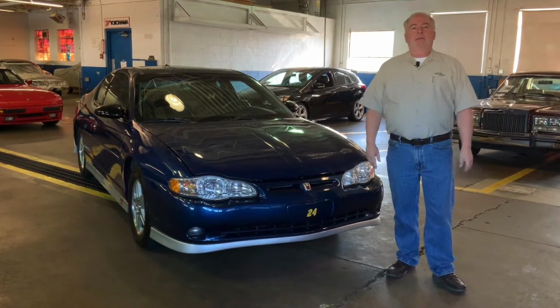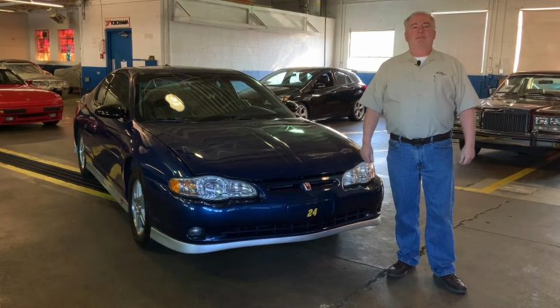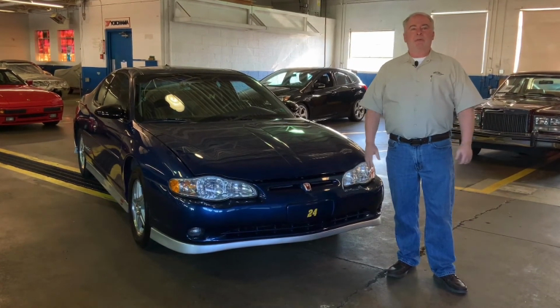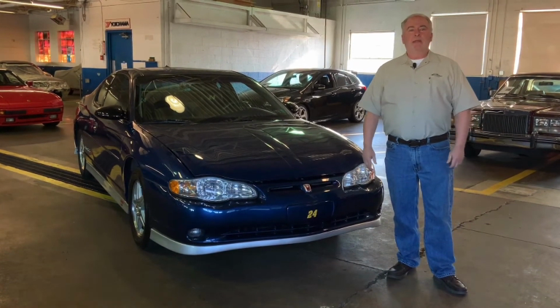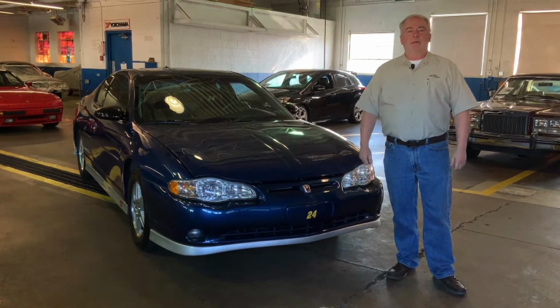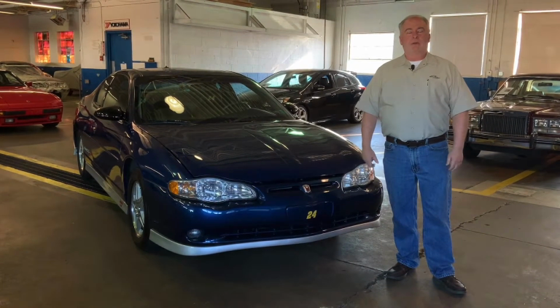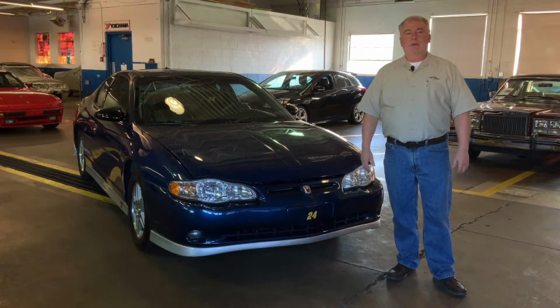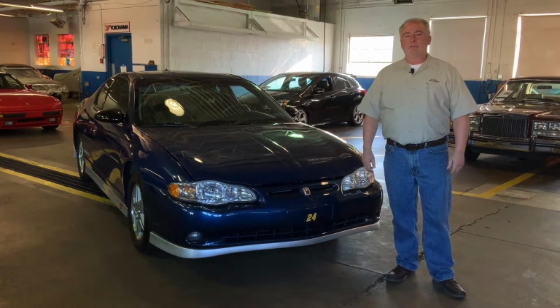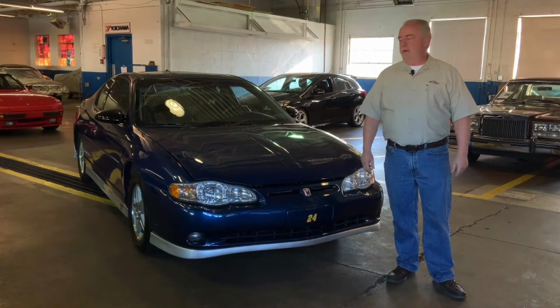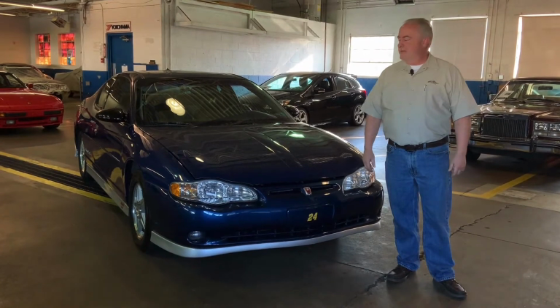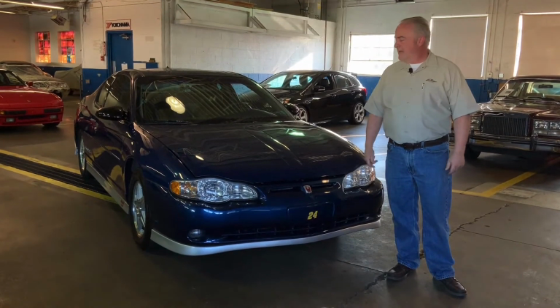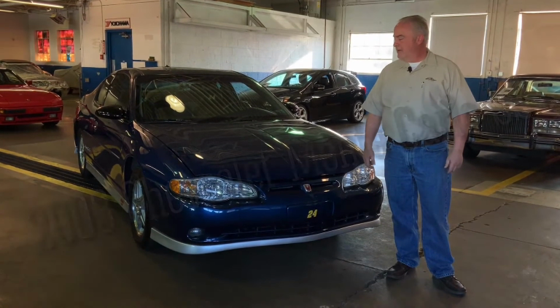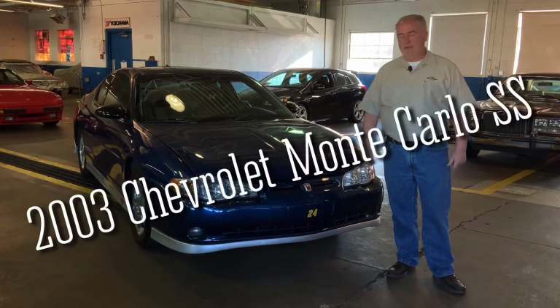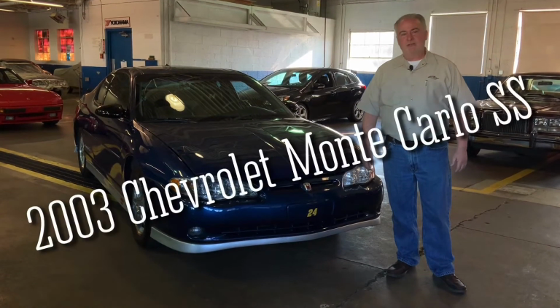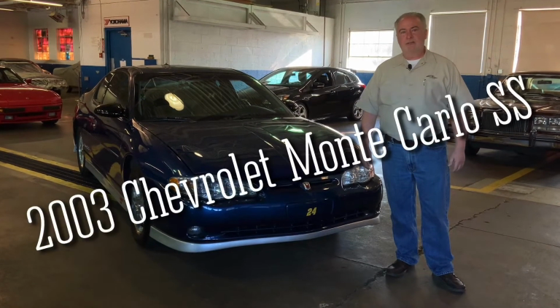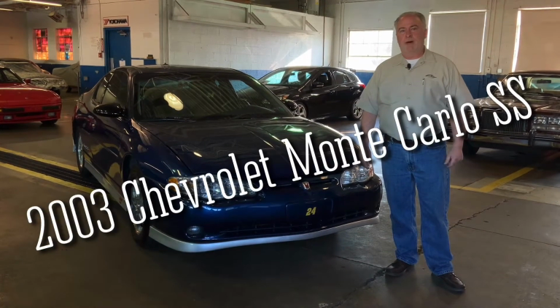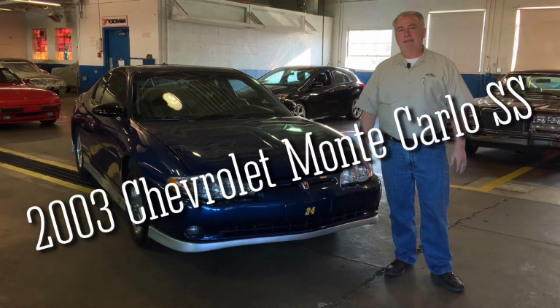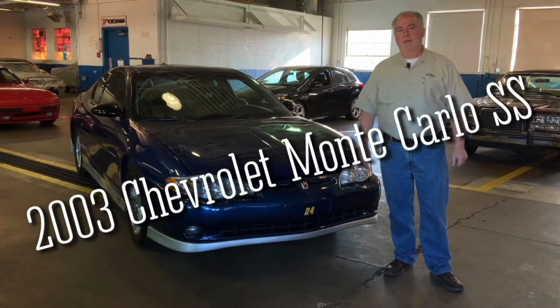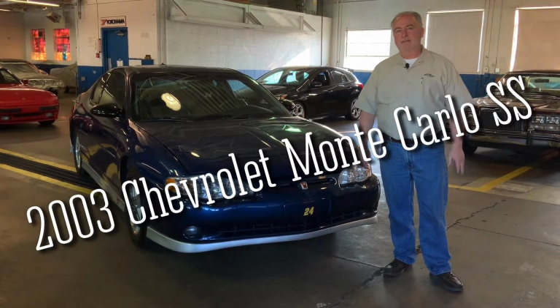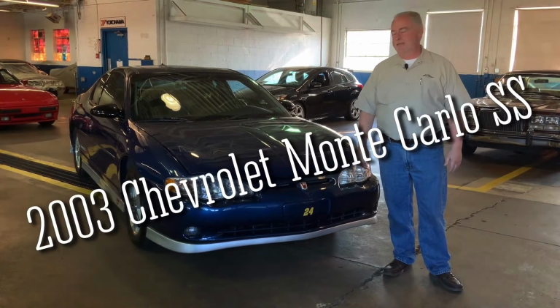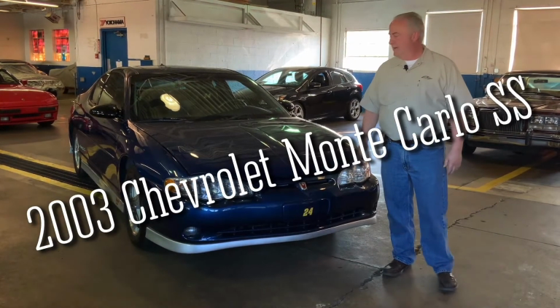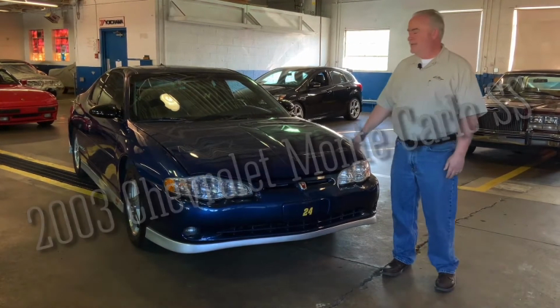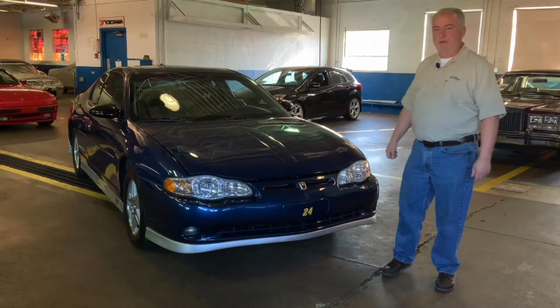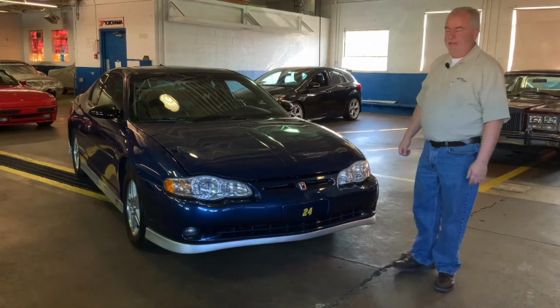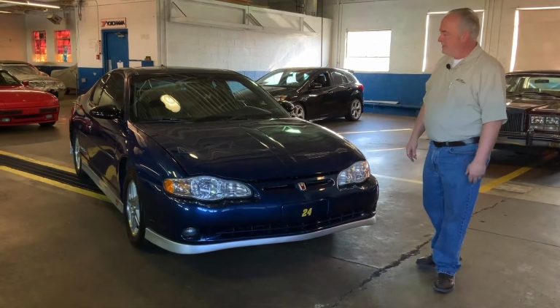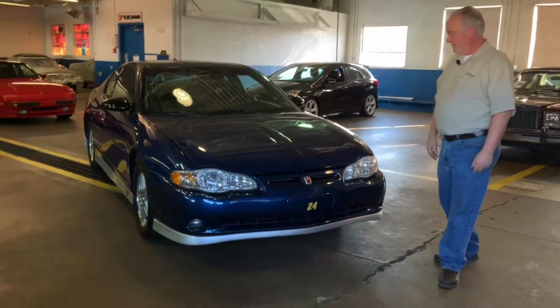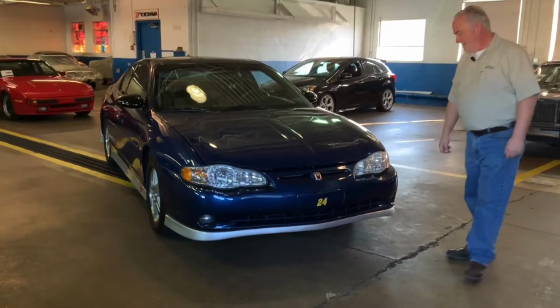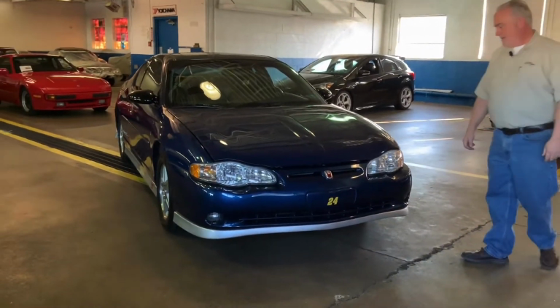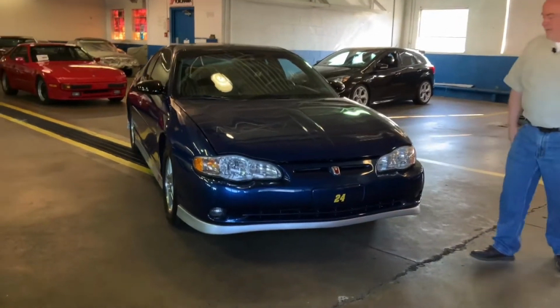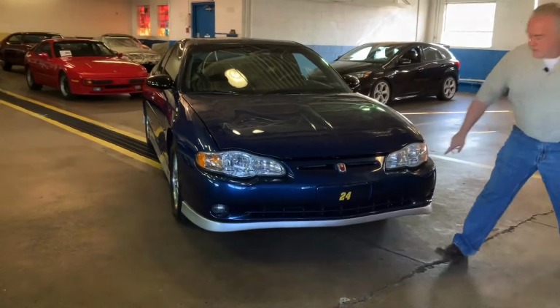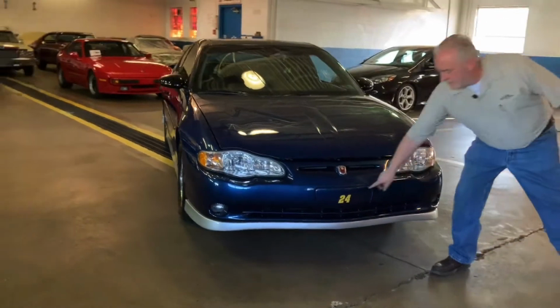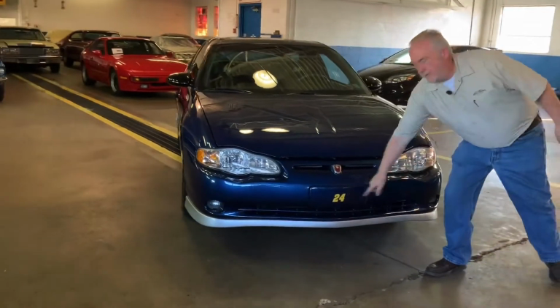This is Friendly Wayne, welcome to Old Forge Motor Cars. Today we're going to look at a 2003 Monte Carlo SS. This is a Jeff Gordon edition — see number 24 right there.